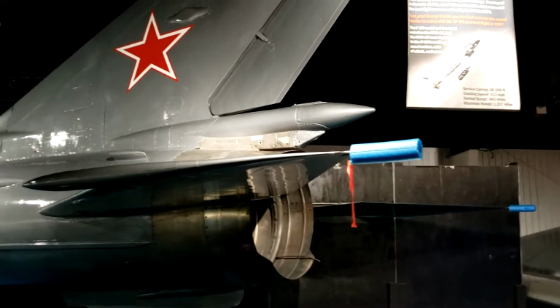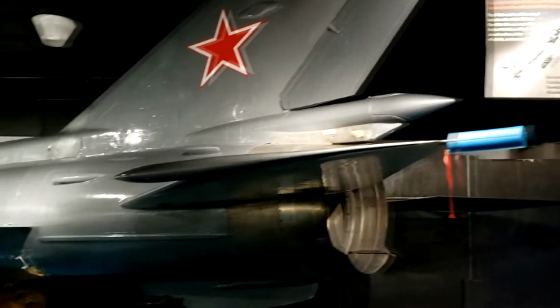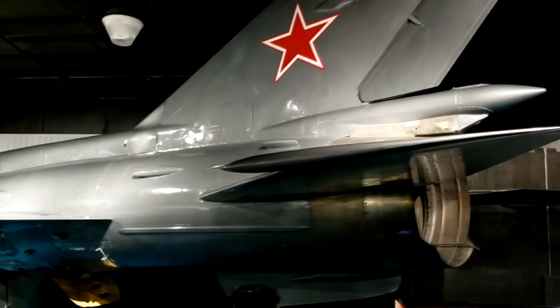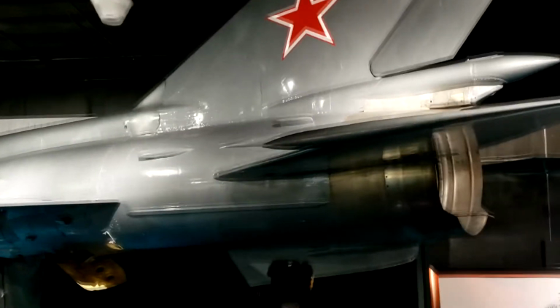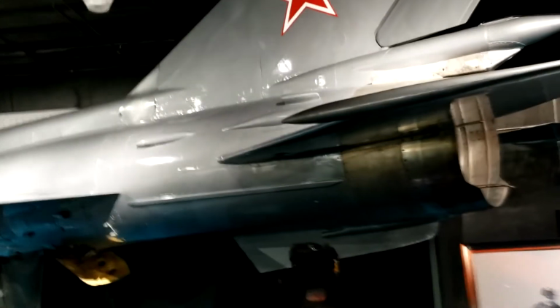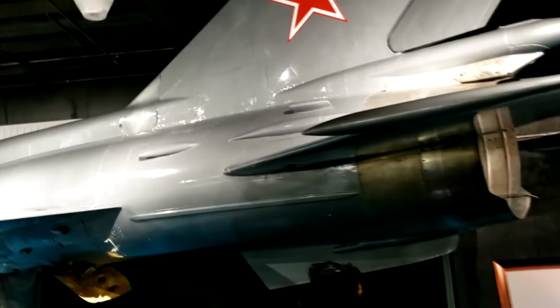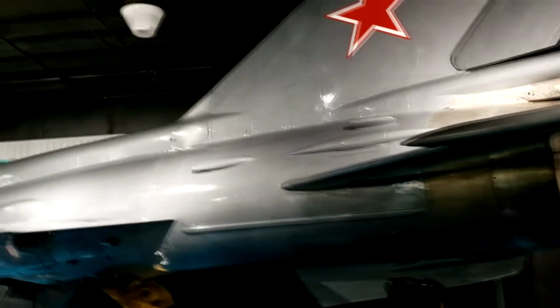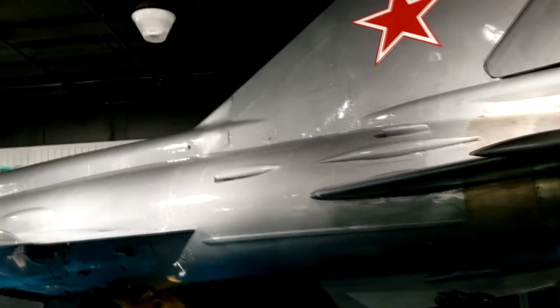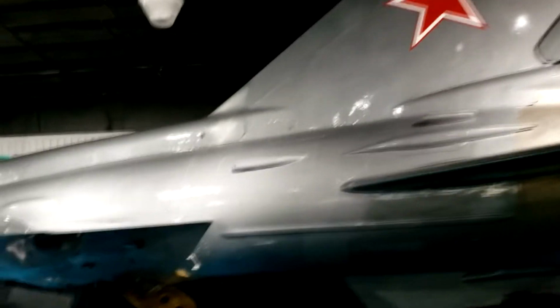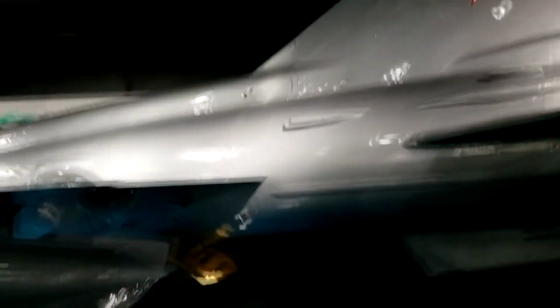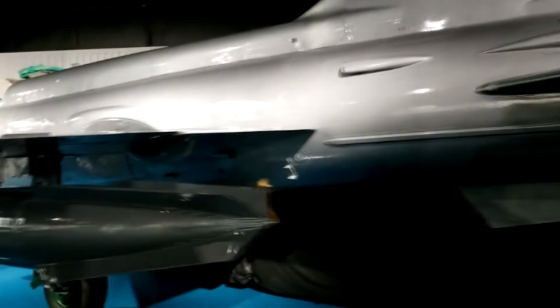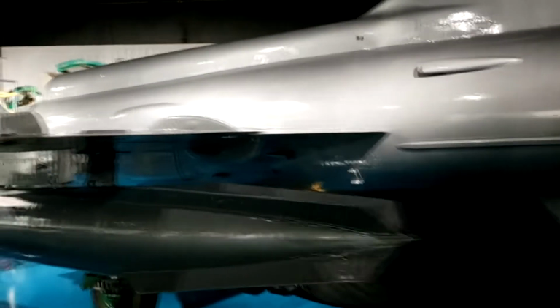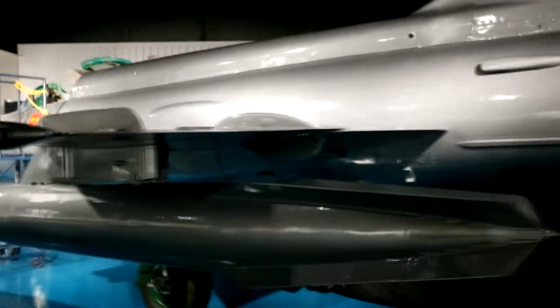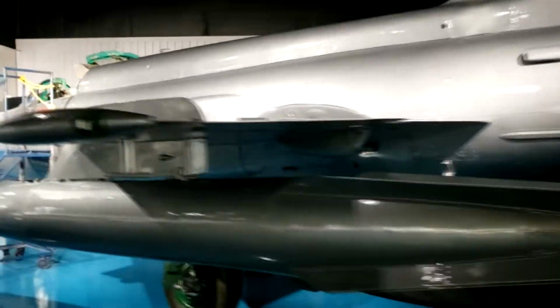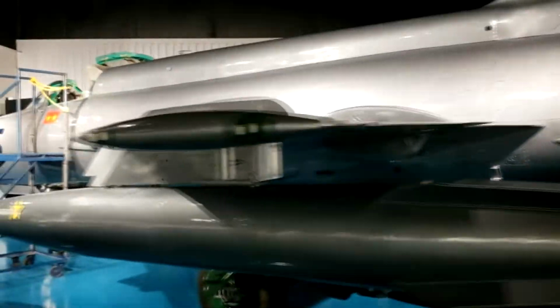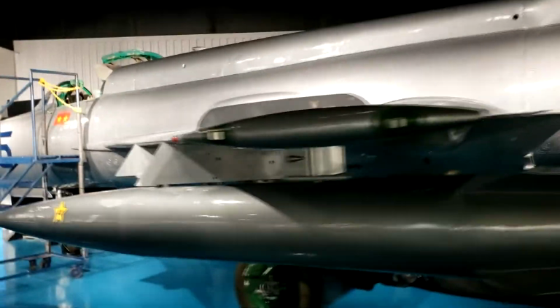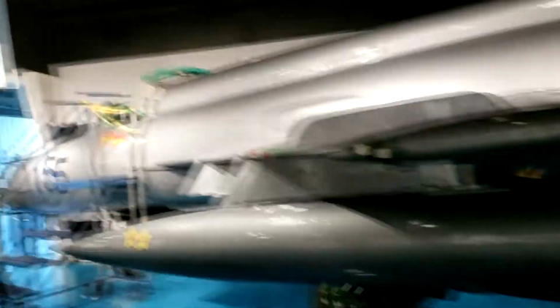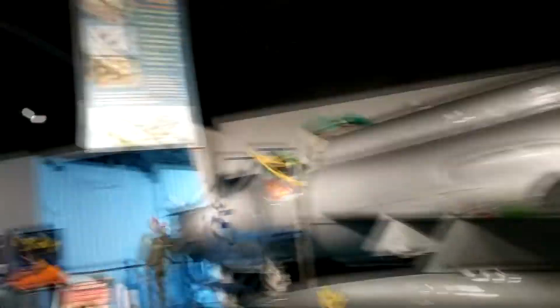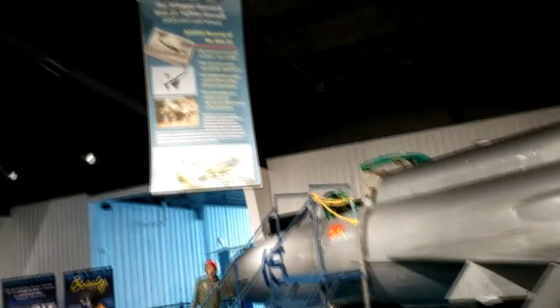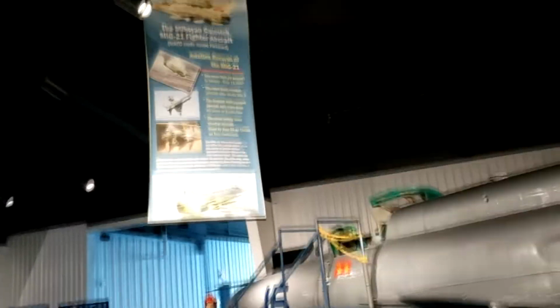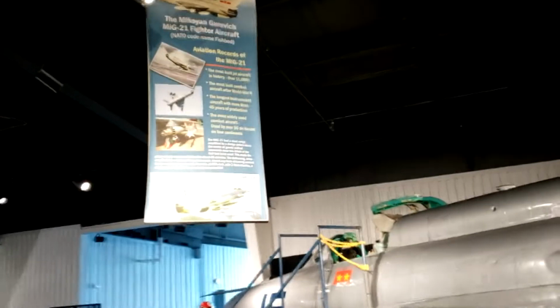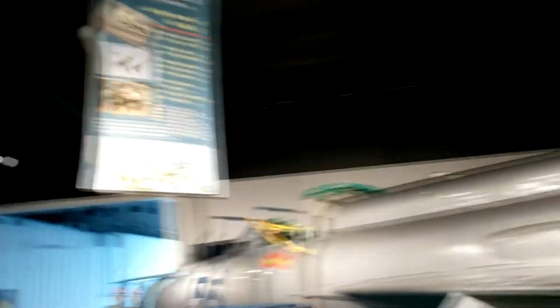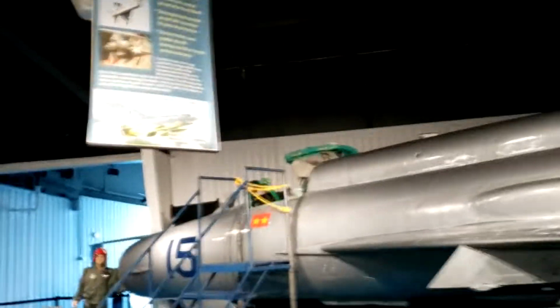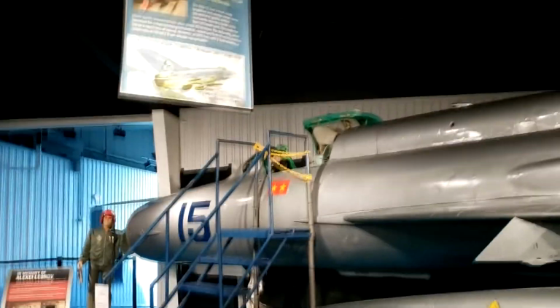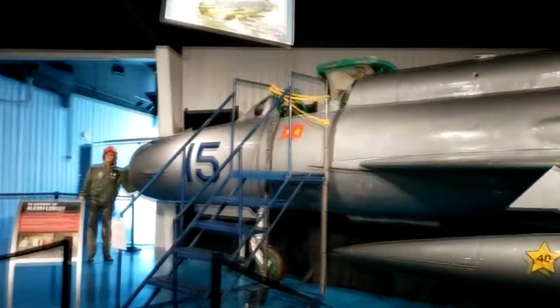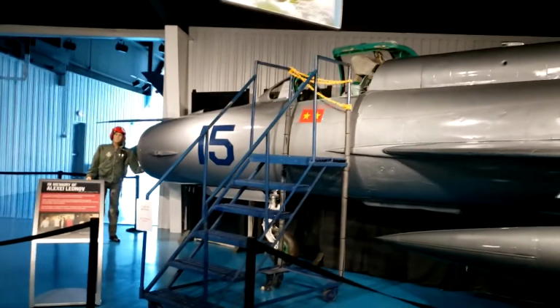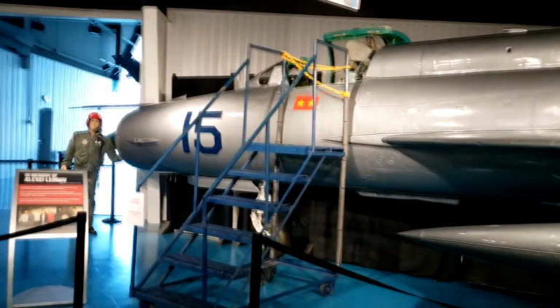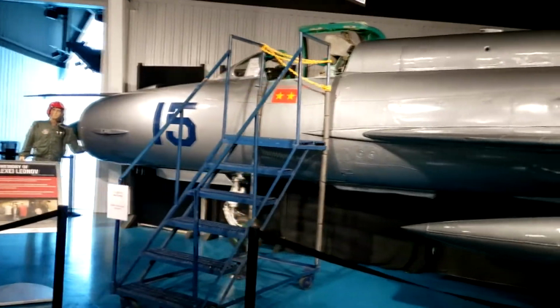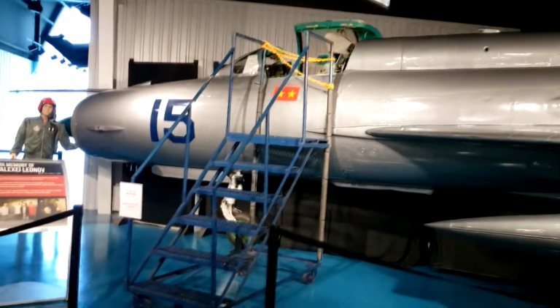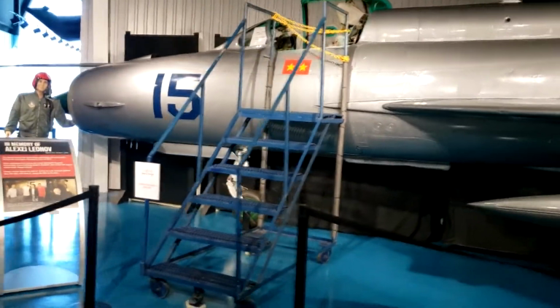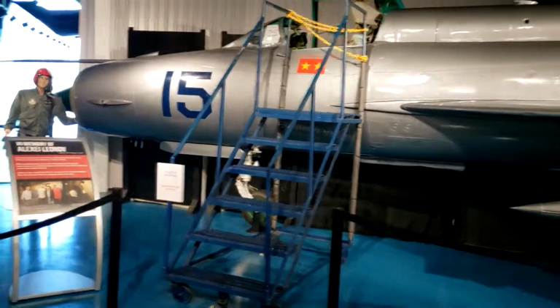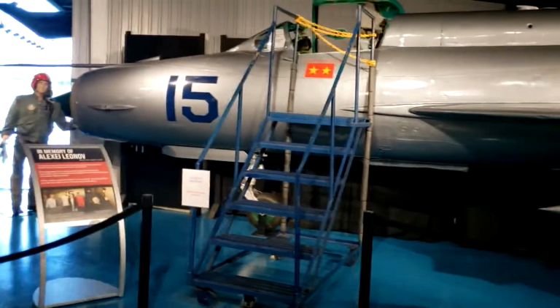Is this a MiG? It's got a red star on it — it's a MiG-21. Wow, they've got a MiG-21 in here!